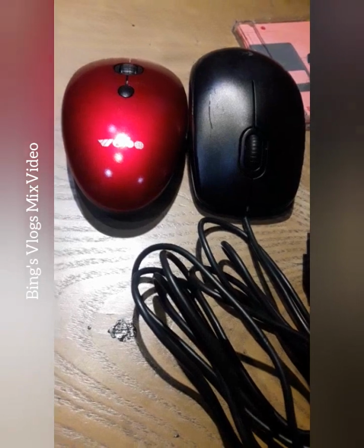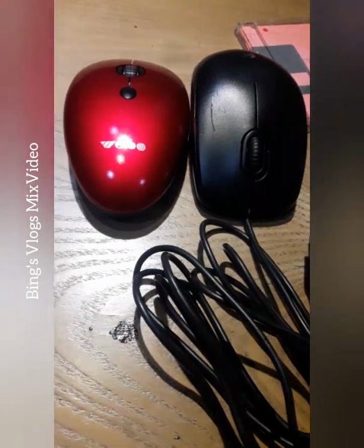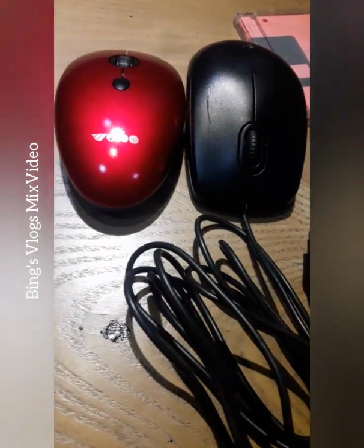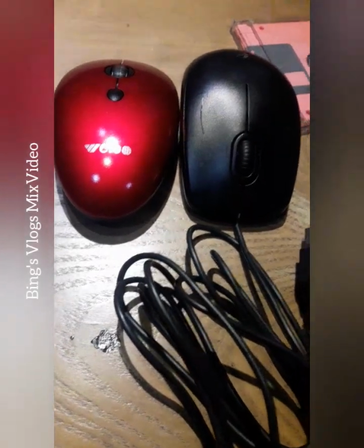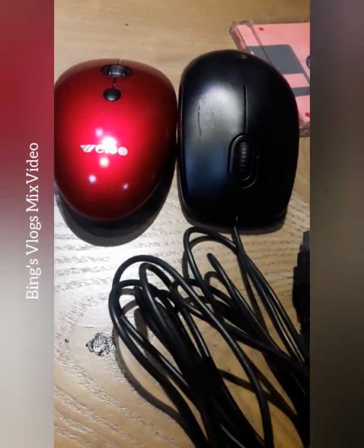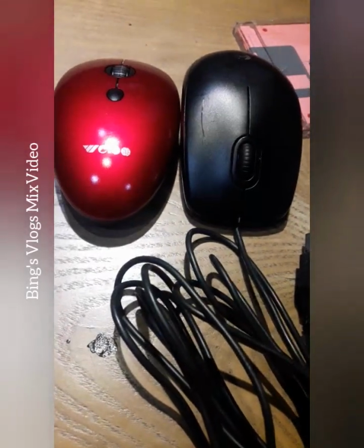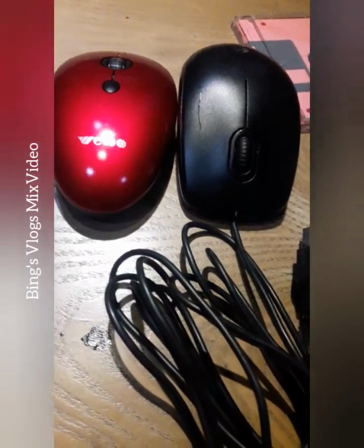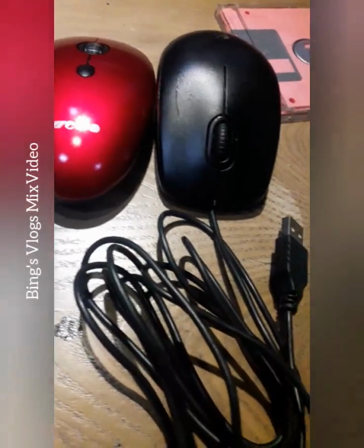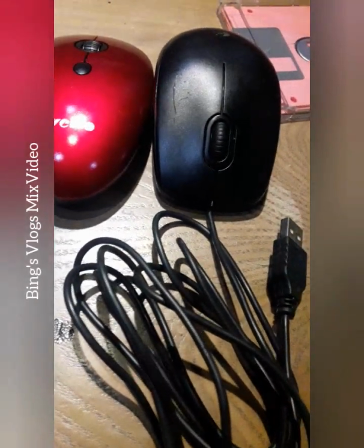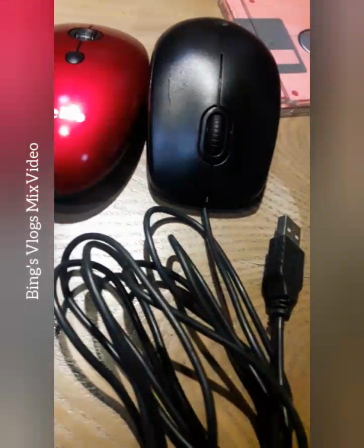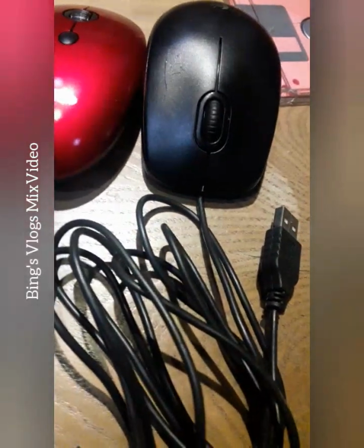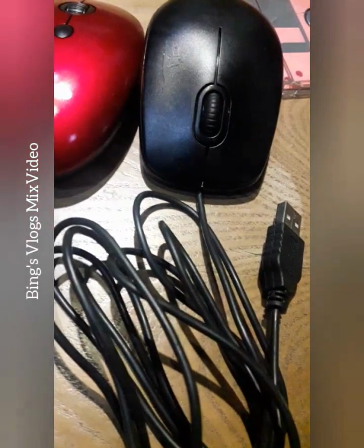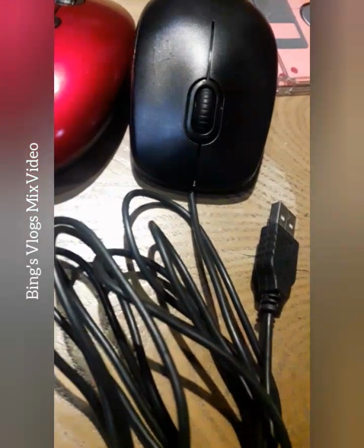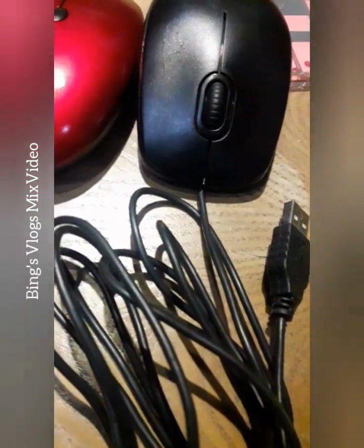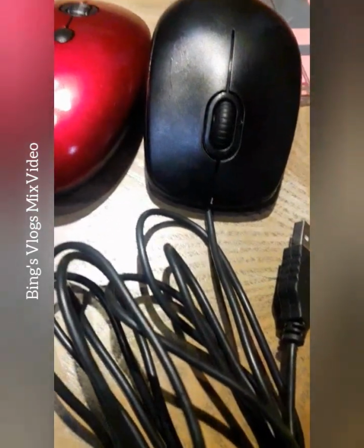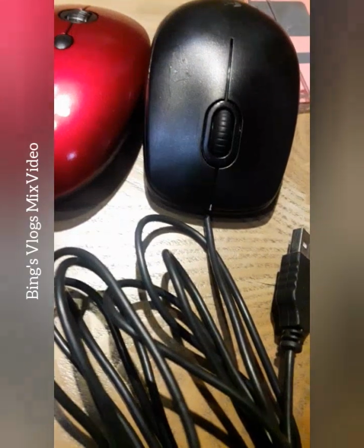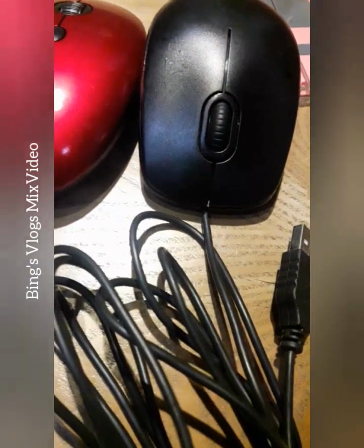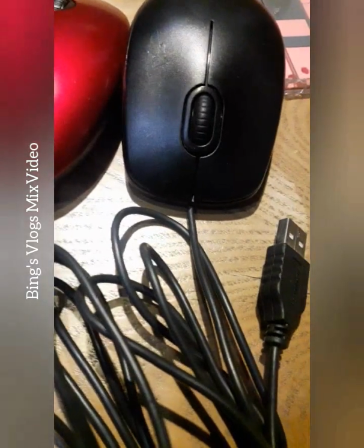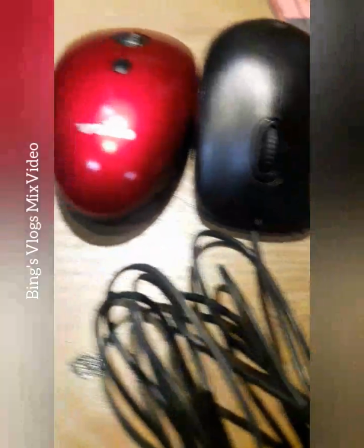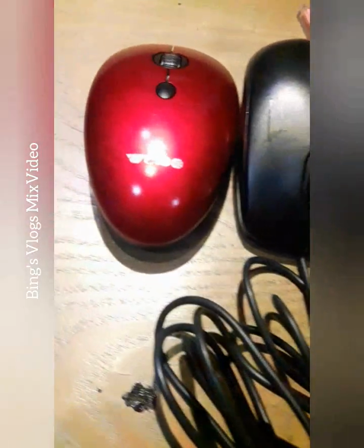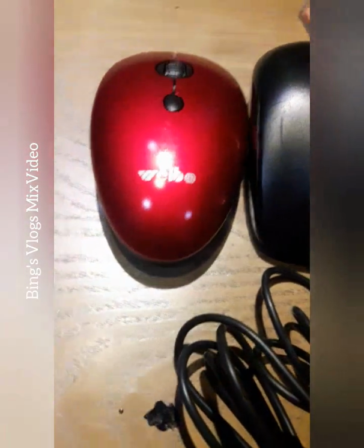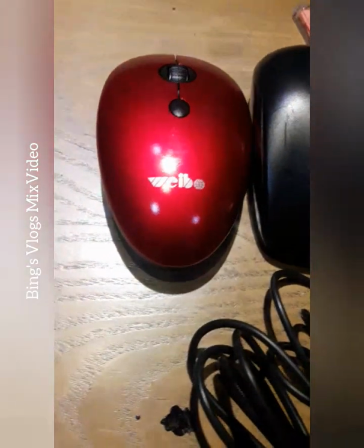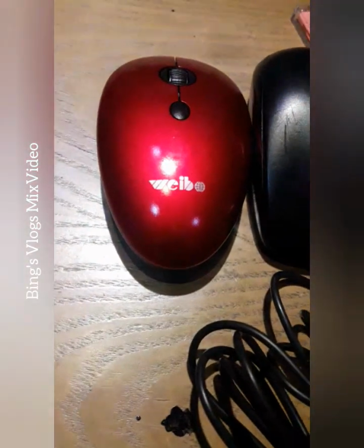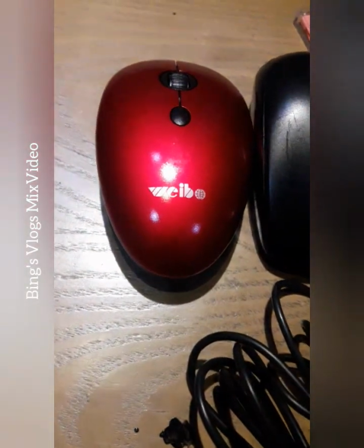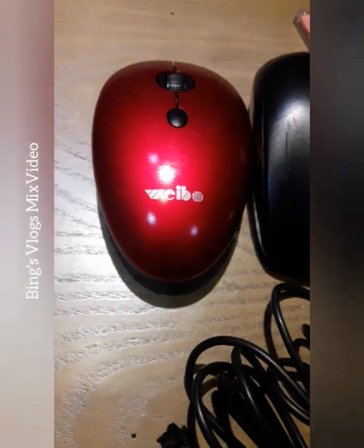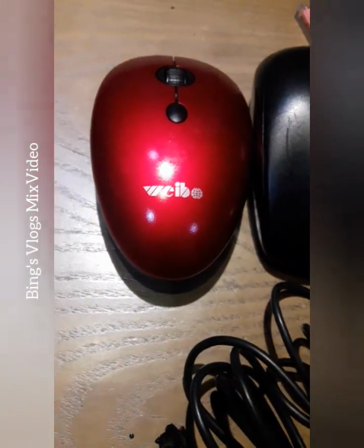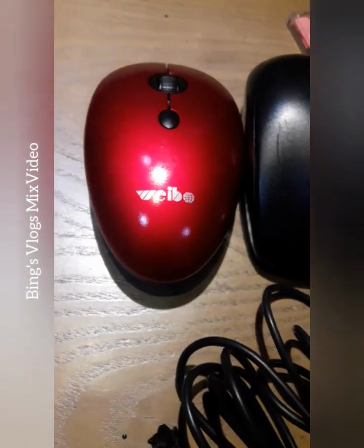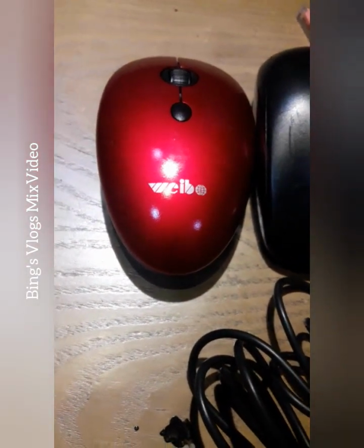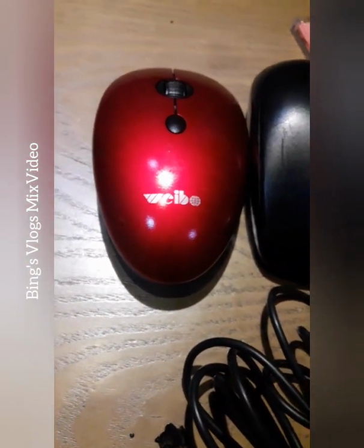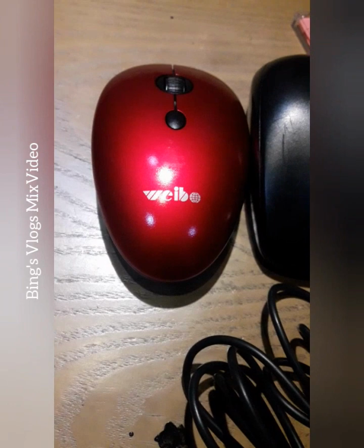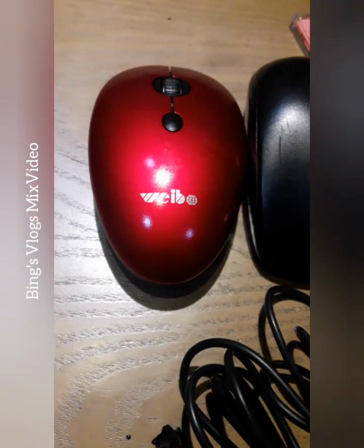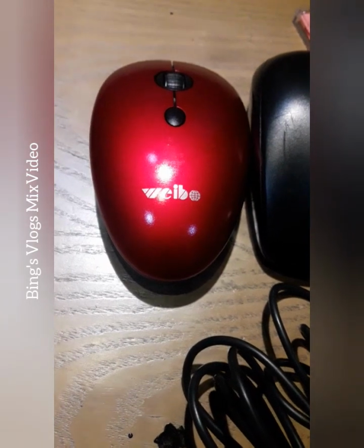So these are the two types of mouse. This black one is with the cord or with the cable, and this red one is without the cable — the wireless mouse.